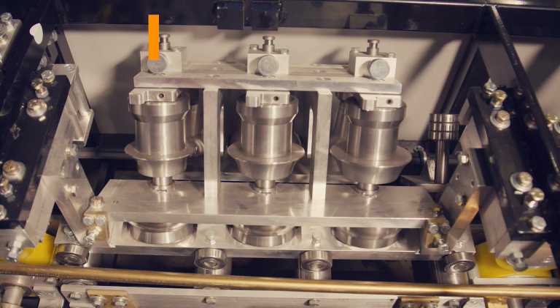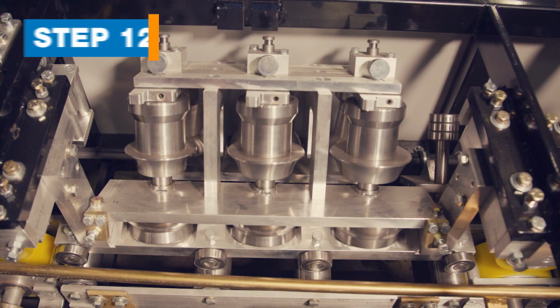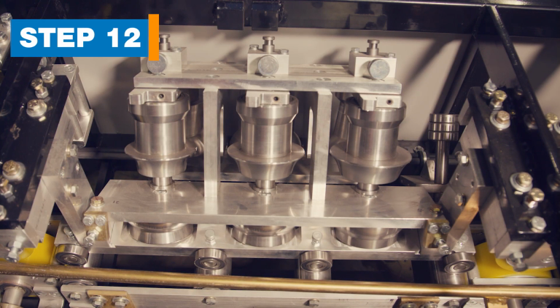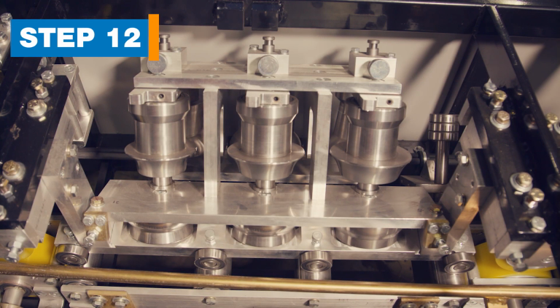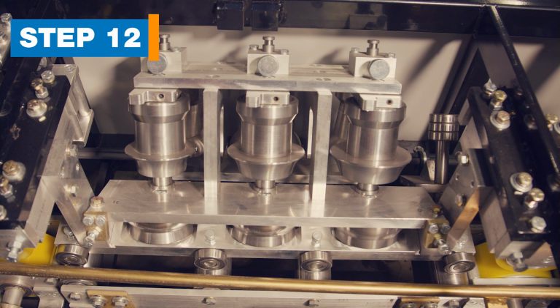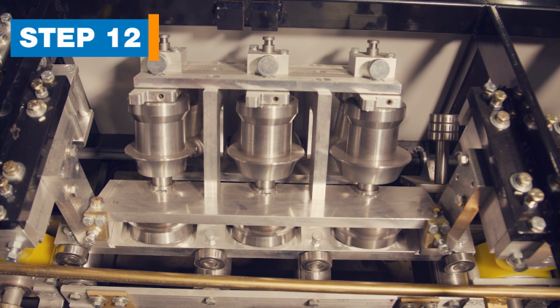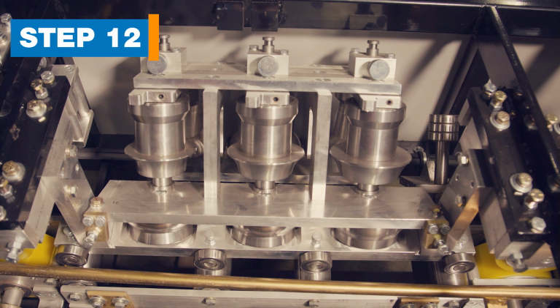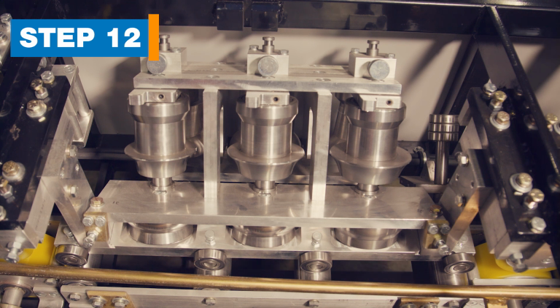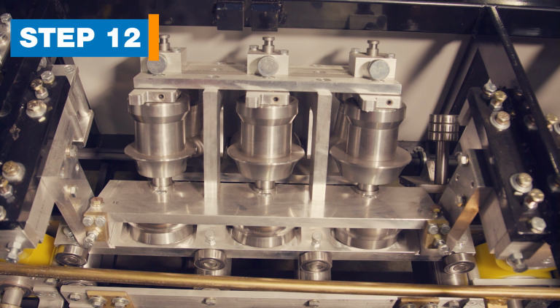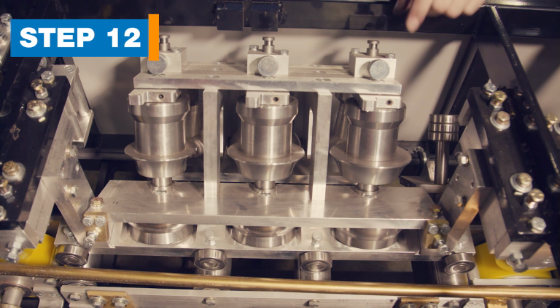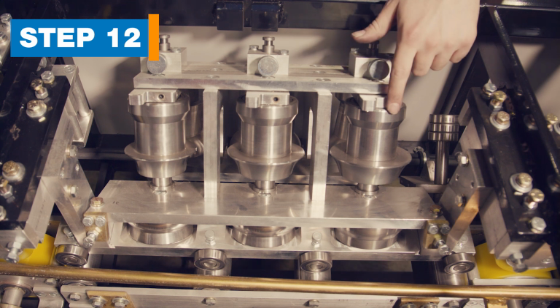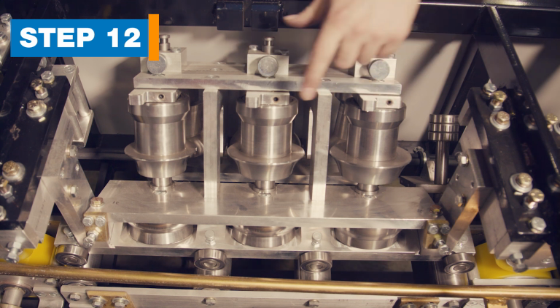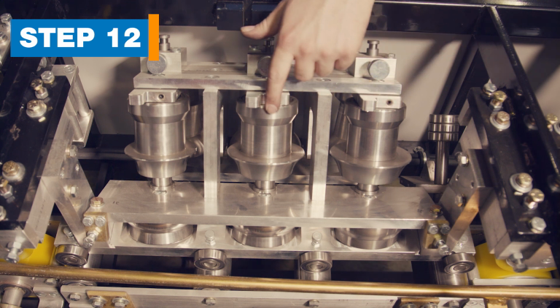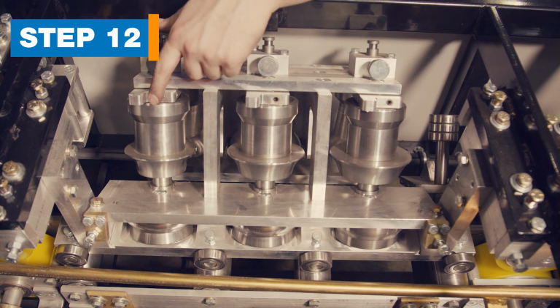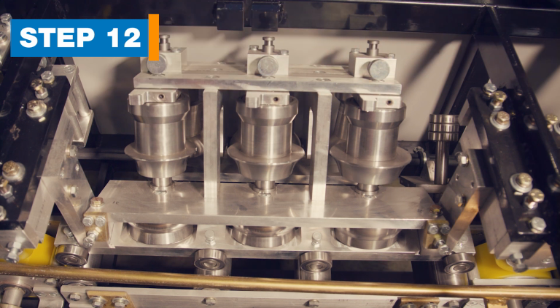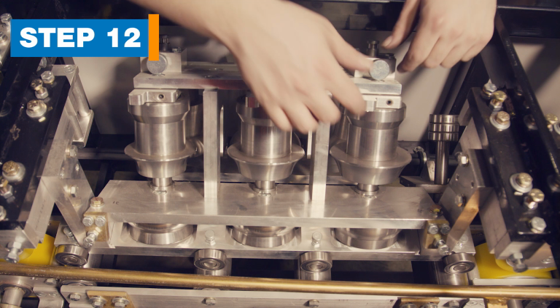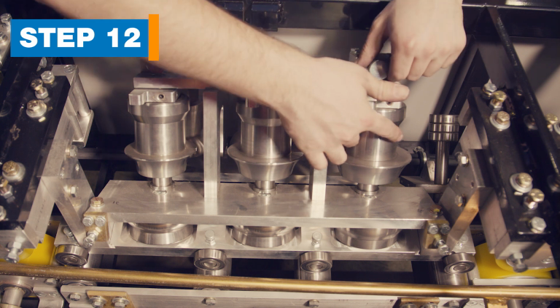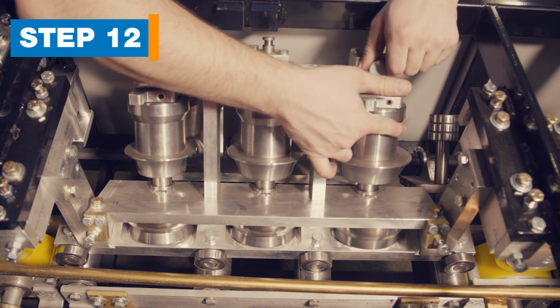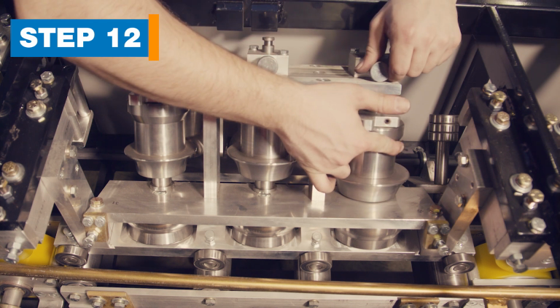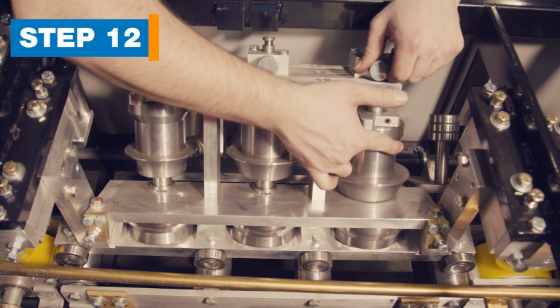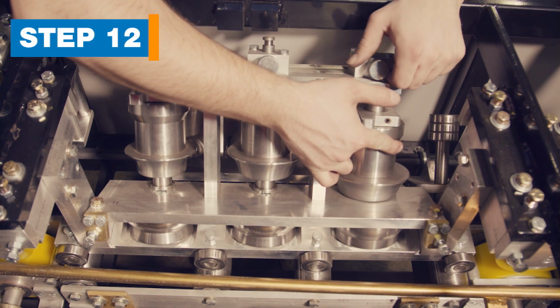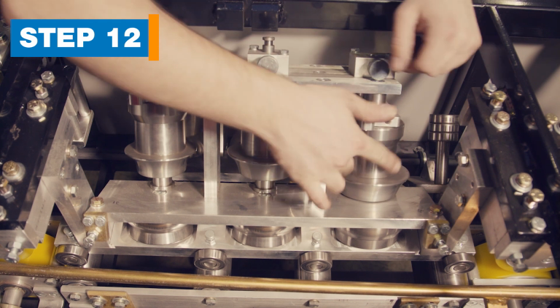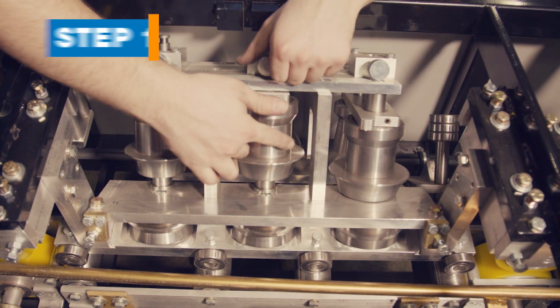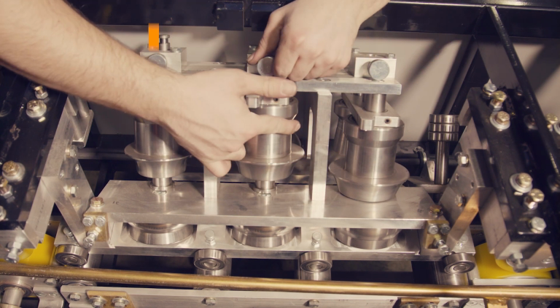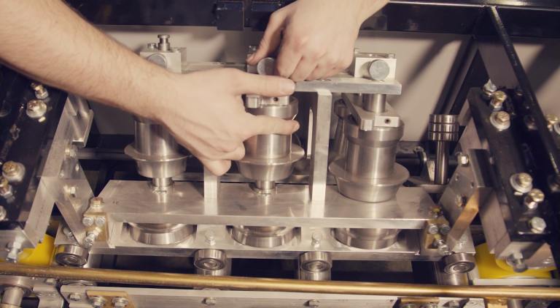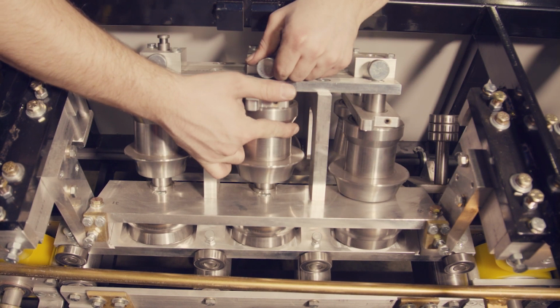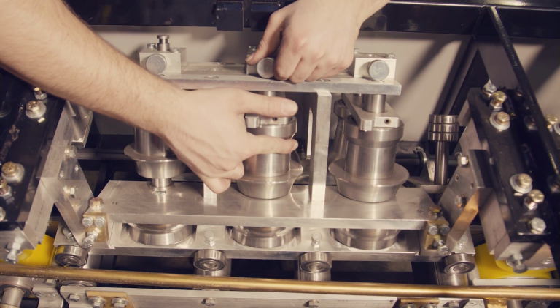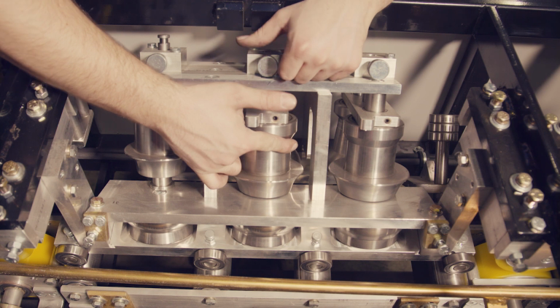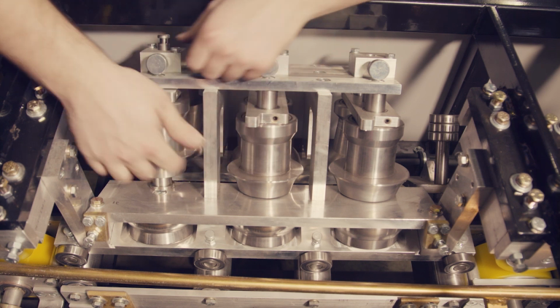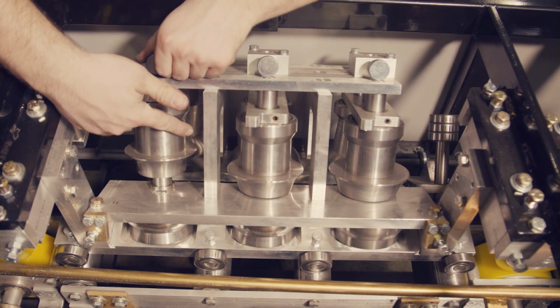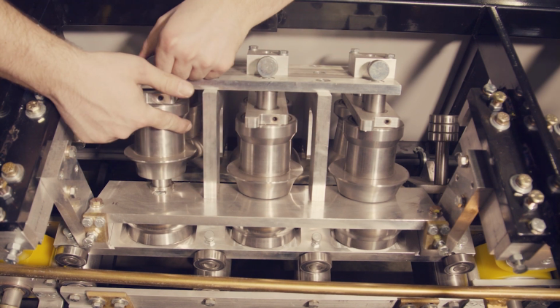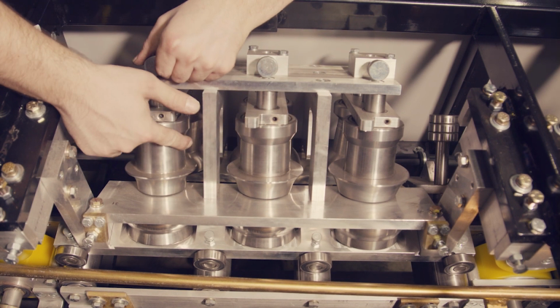Step 12. Move the face assembly stations. On the face side of the machine, in the middle, is the face assembly. While supporting the station with your finger, pull the plunger and gently lower the station until the plunger clicks in place. Do this for all three stations.